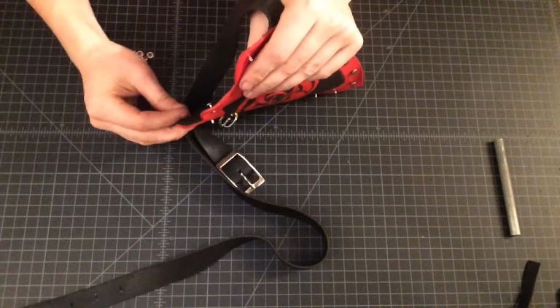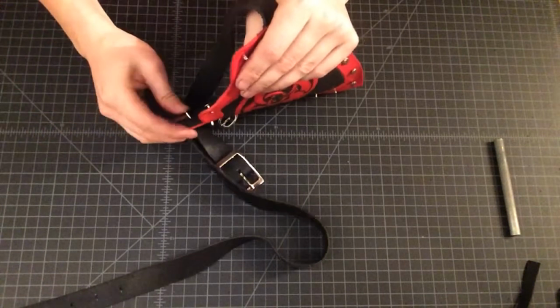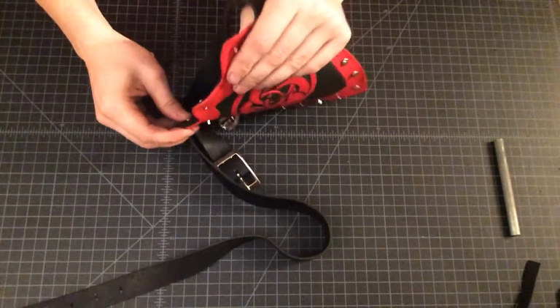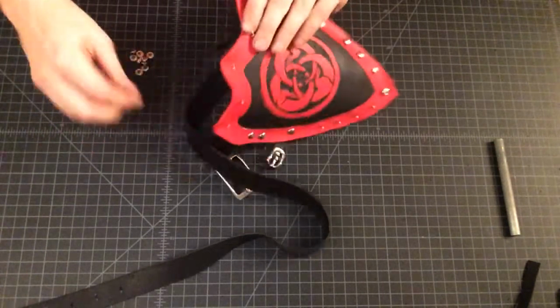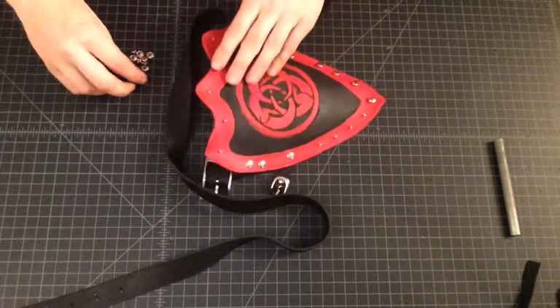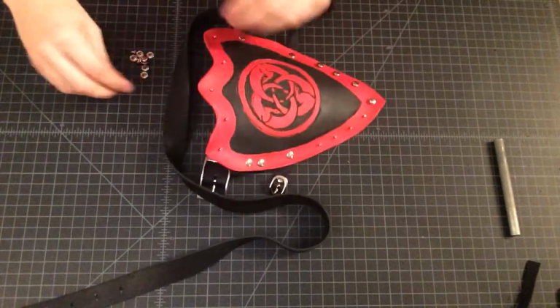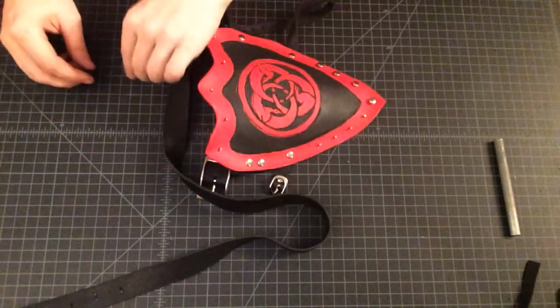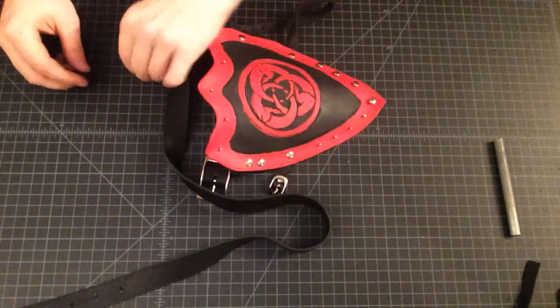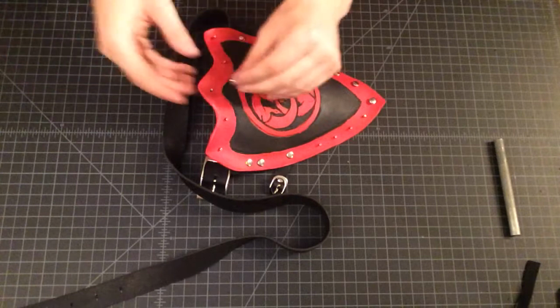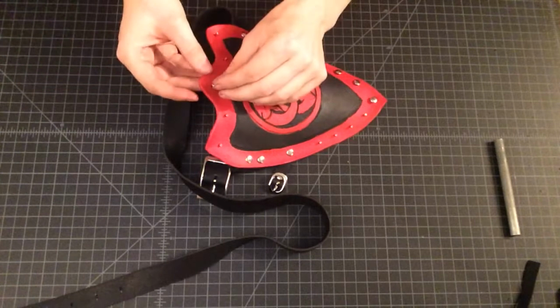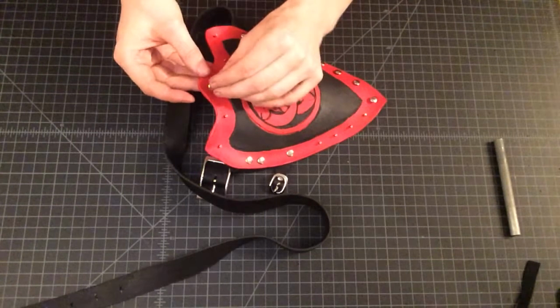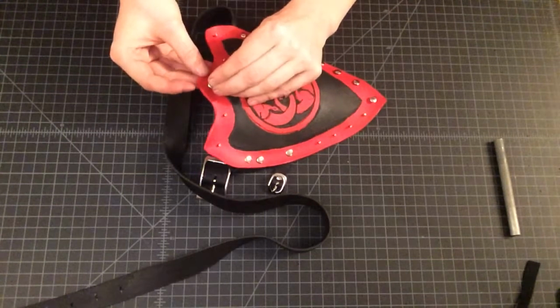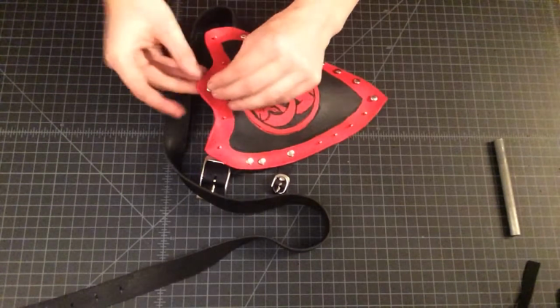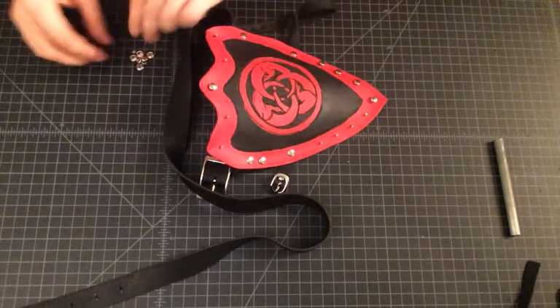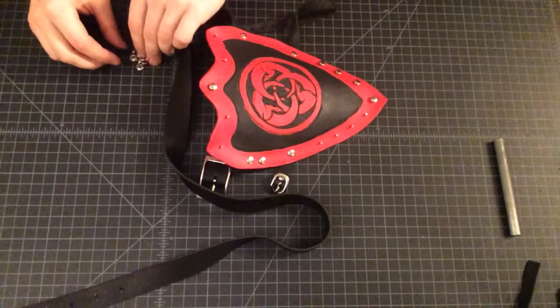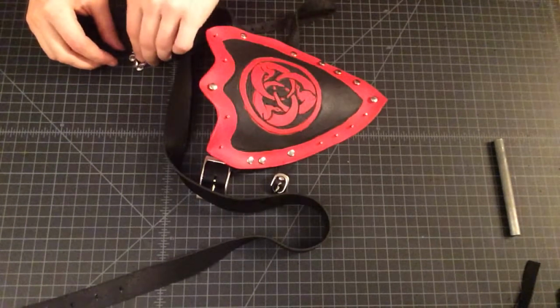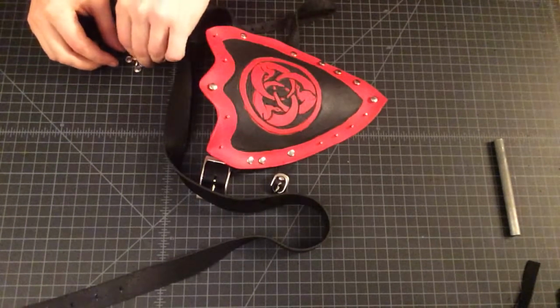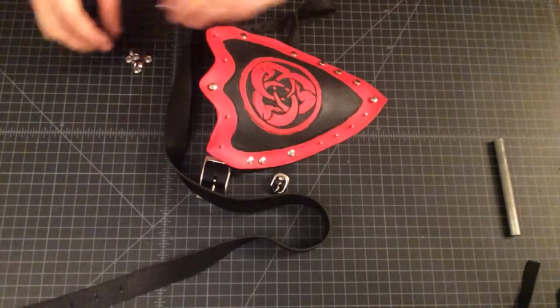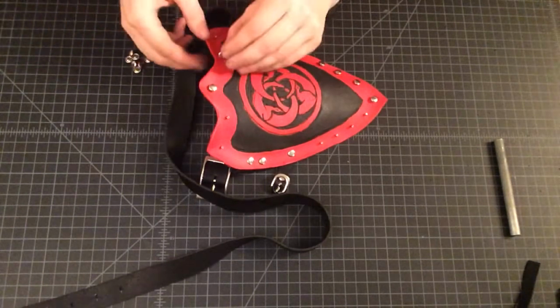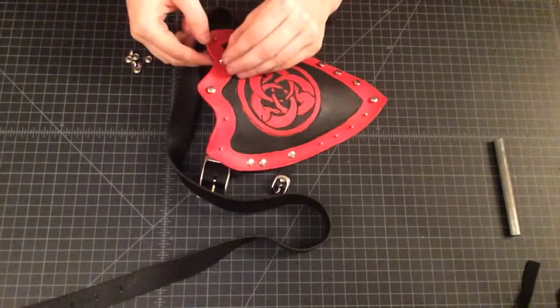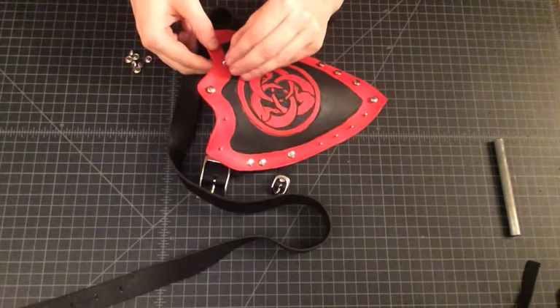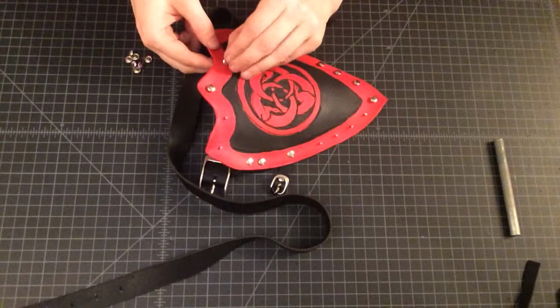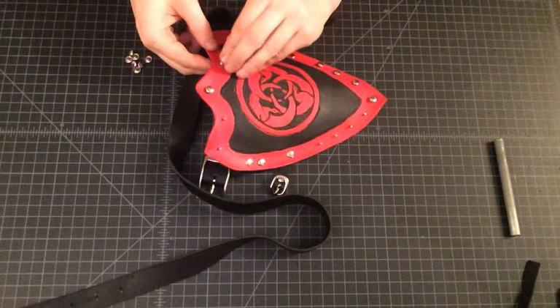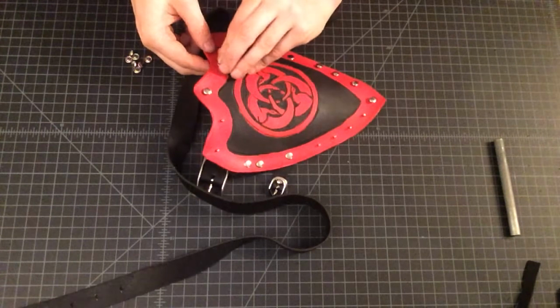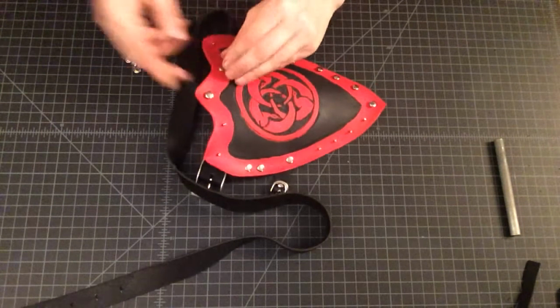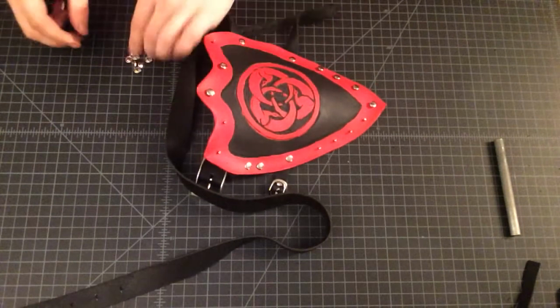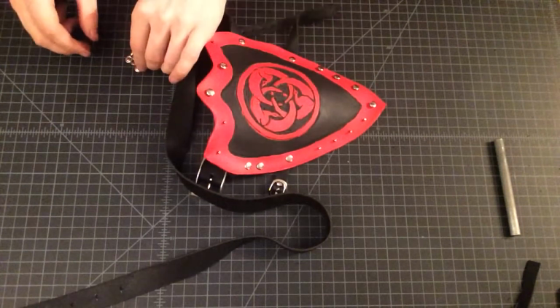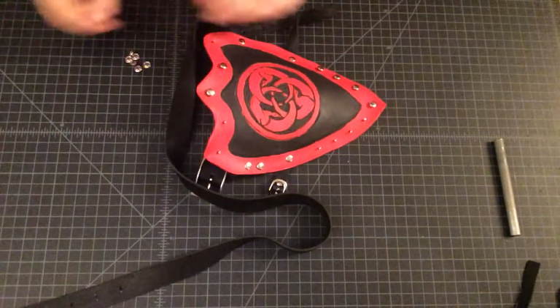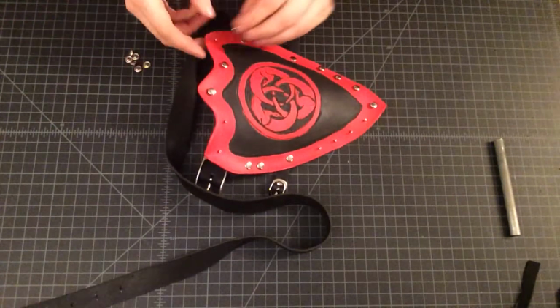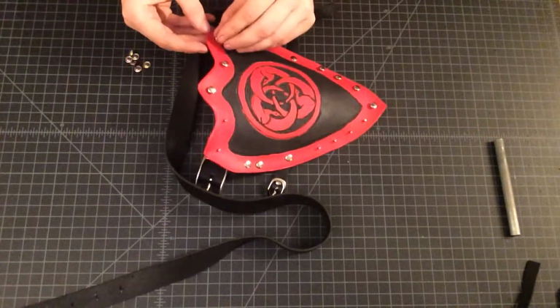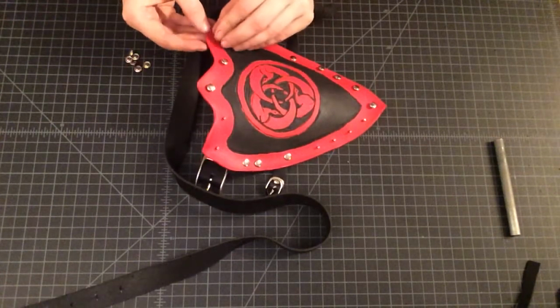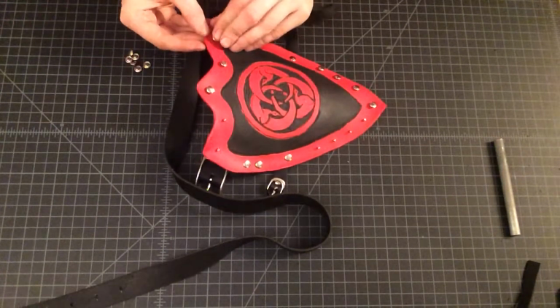The nice part about these rivets is you can snap everything together, get a look, and then just start riveting if you're satisfied. I like this red, silver, black look.